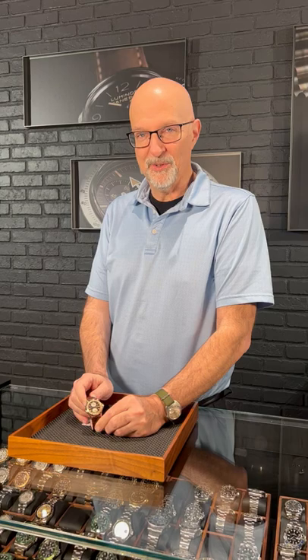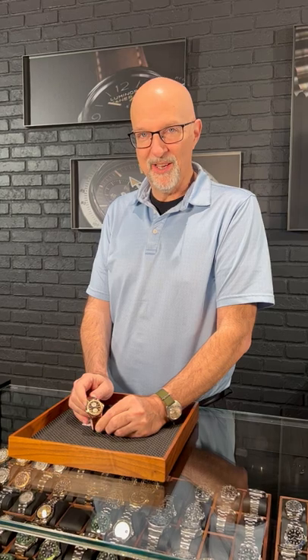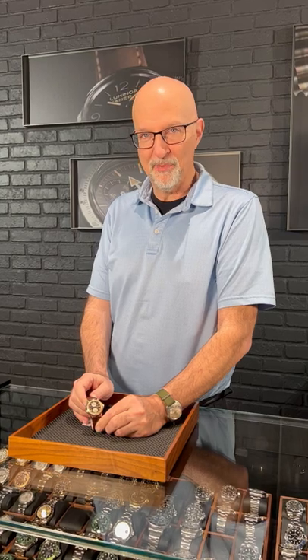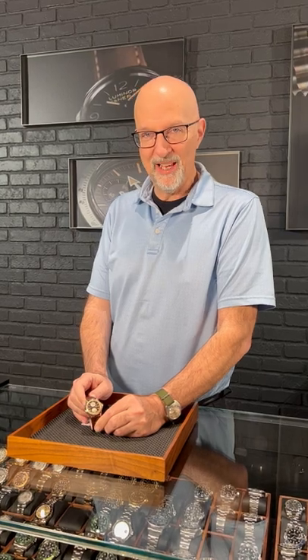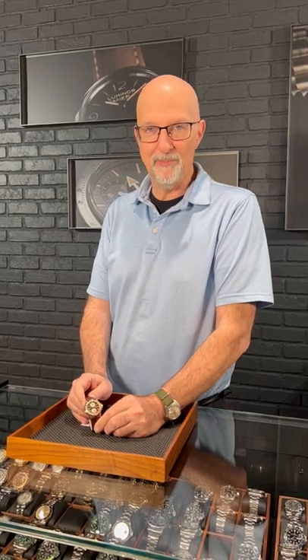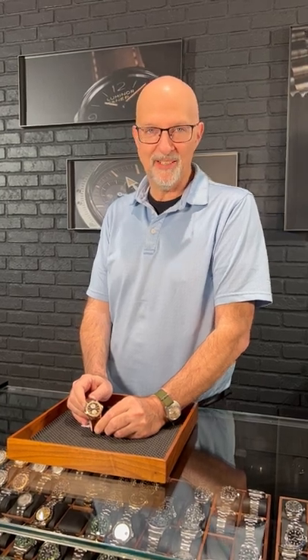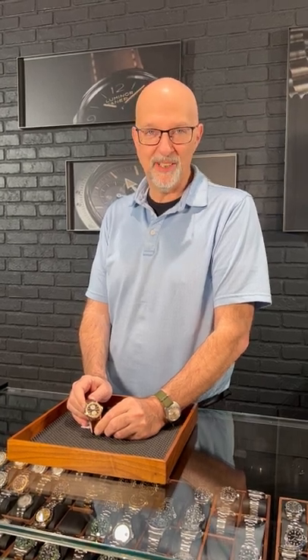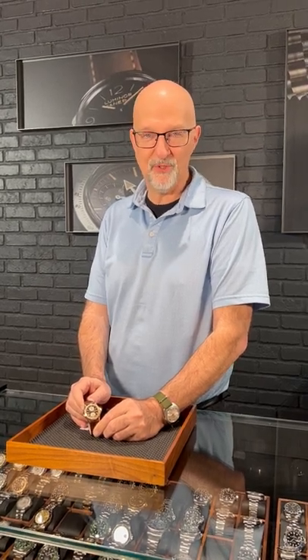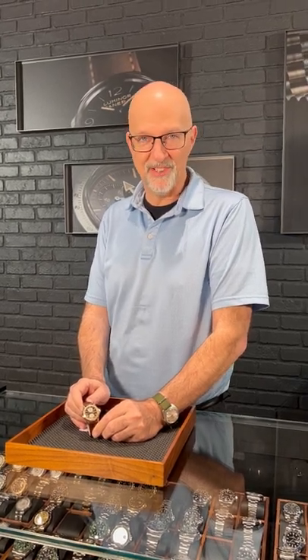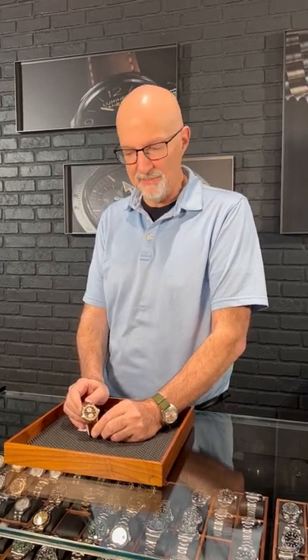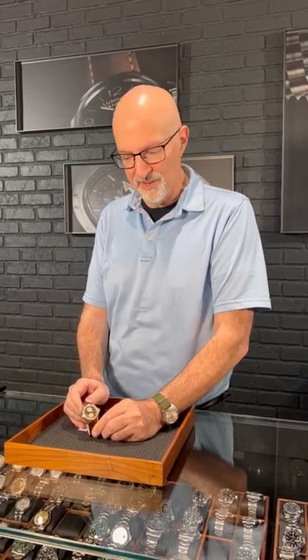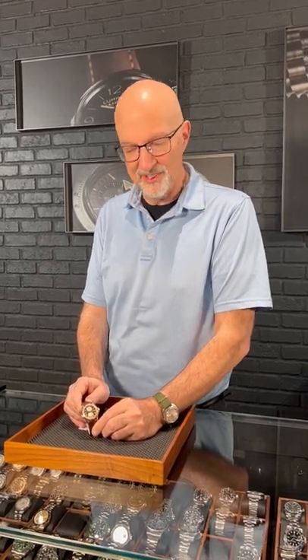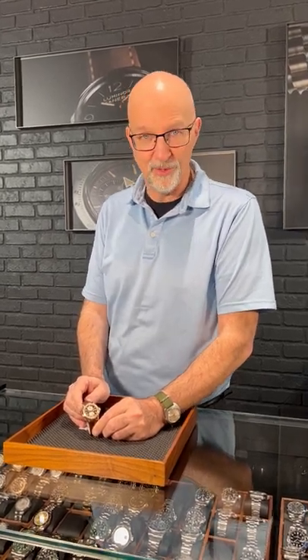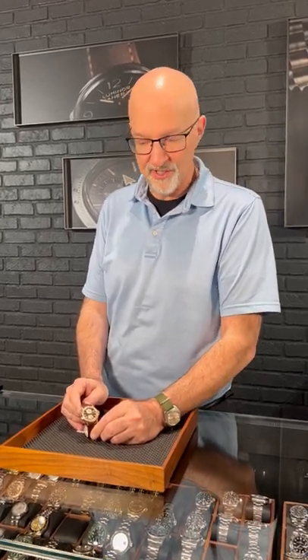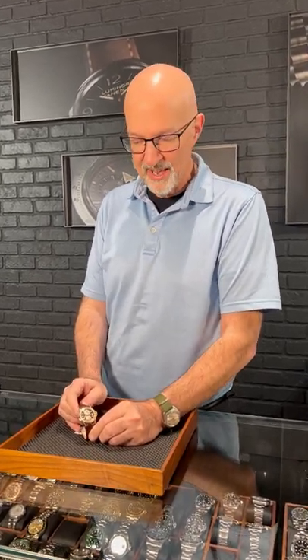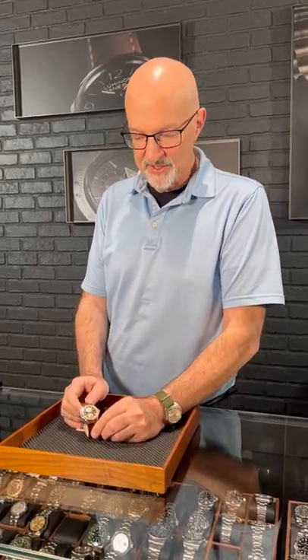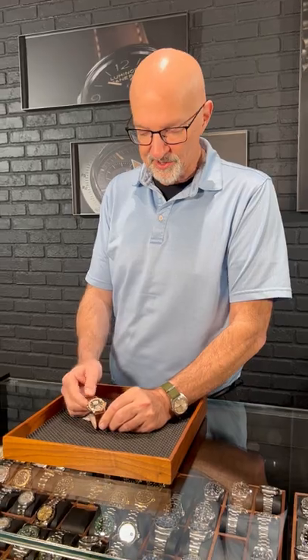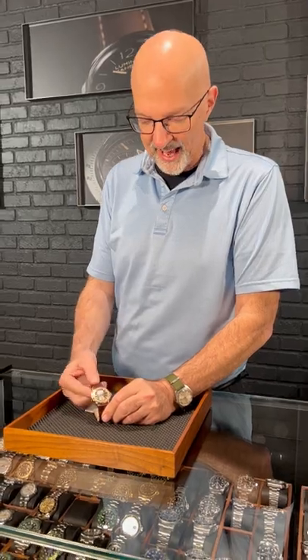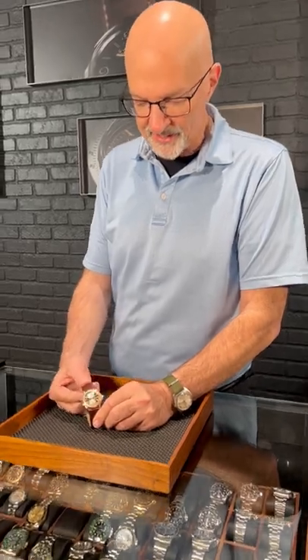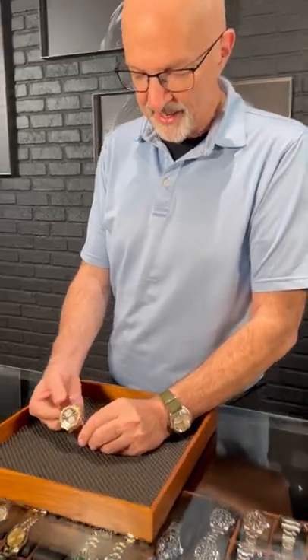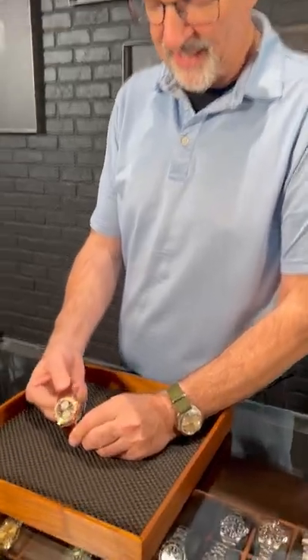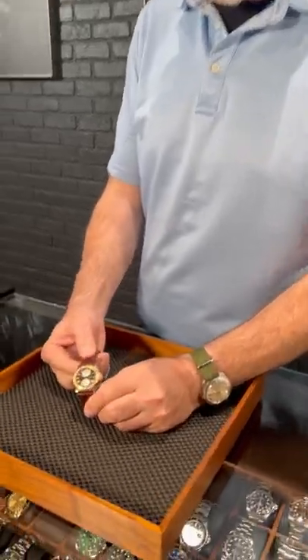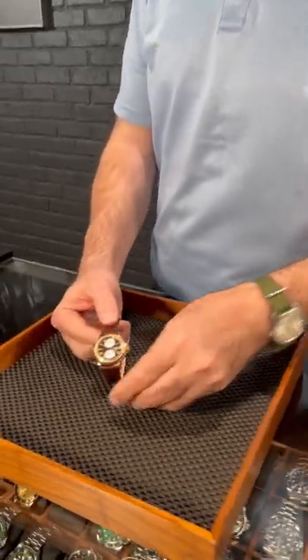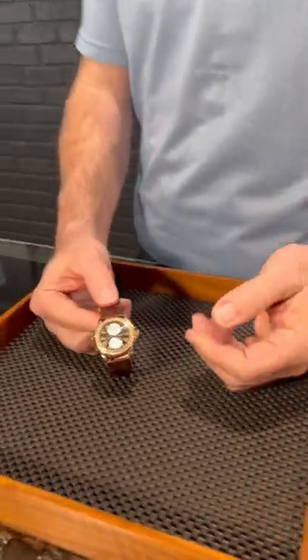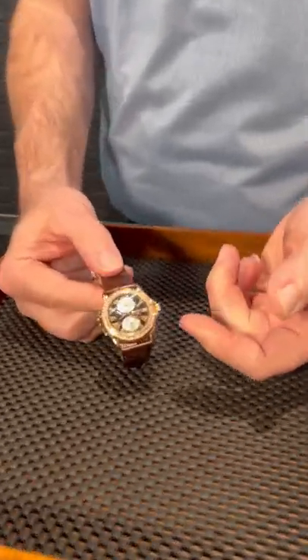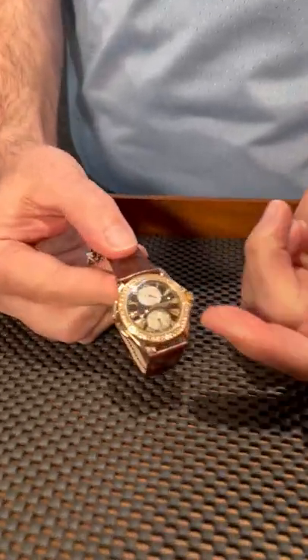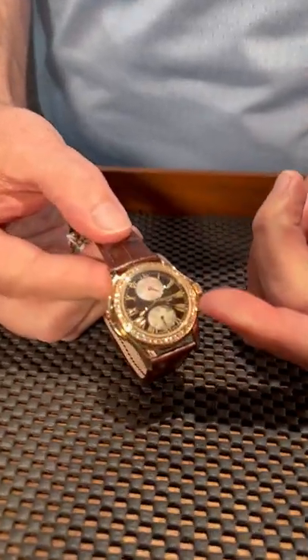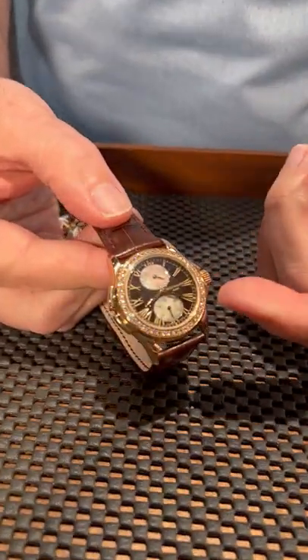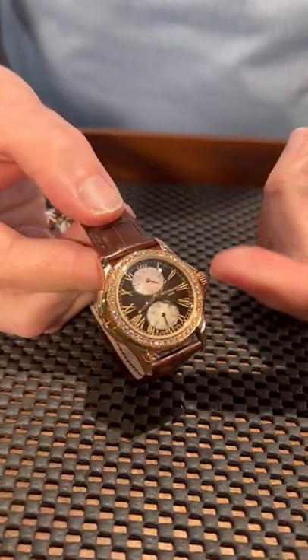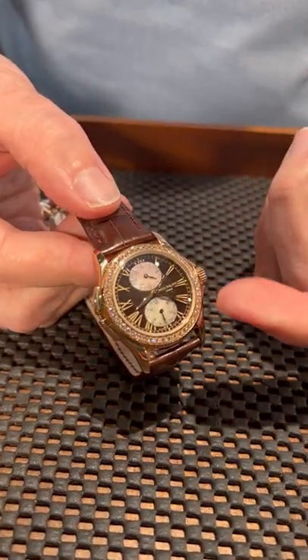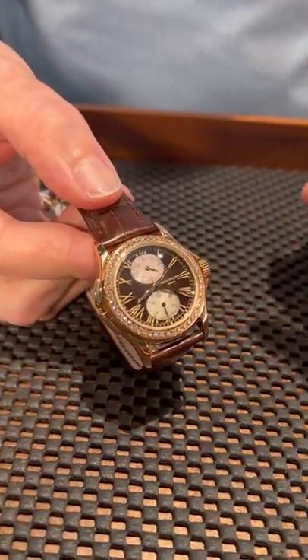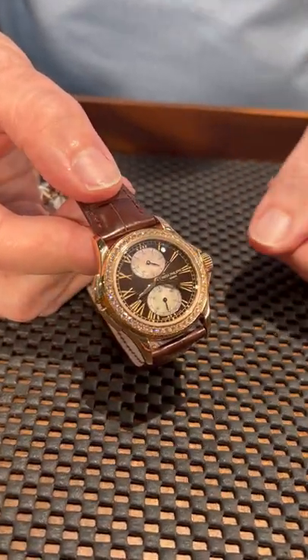From SwissWatchExpo we have the Patek Philippe Travel Time, a beautiful ladies watch. This version has the 18 karat gold and the dial is a mother of pearl.